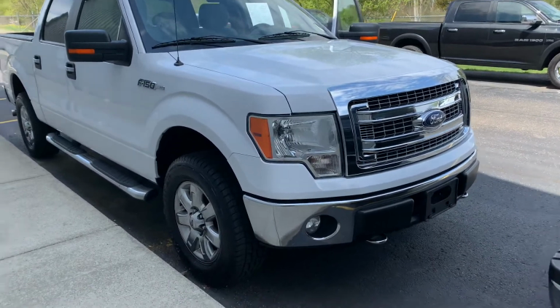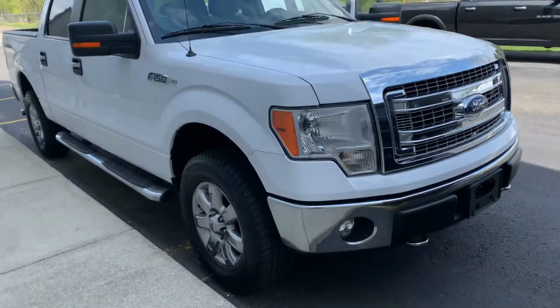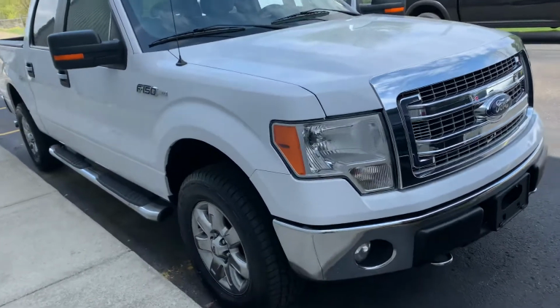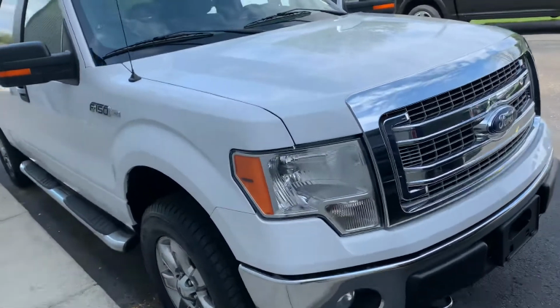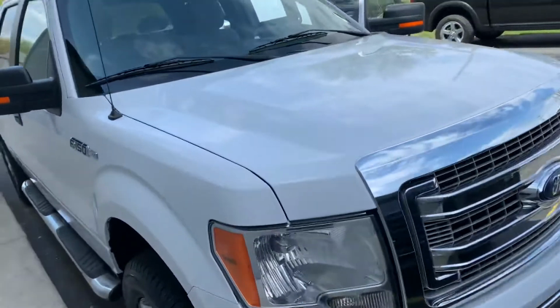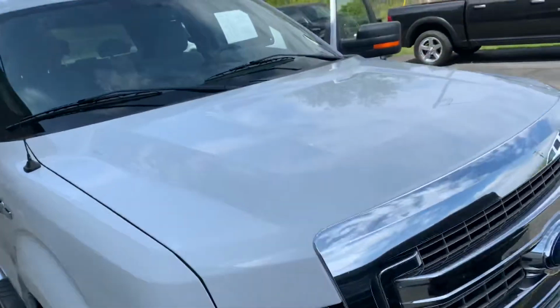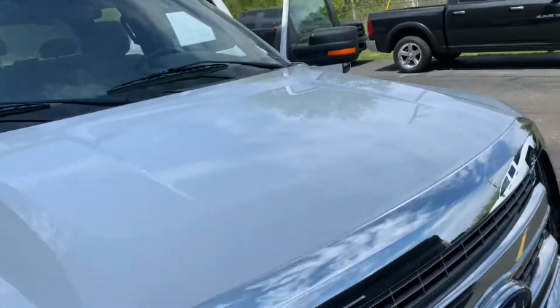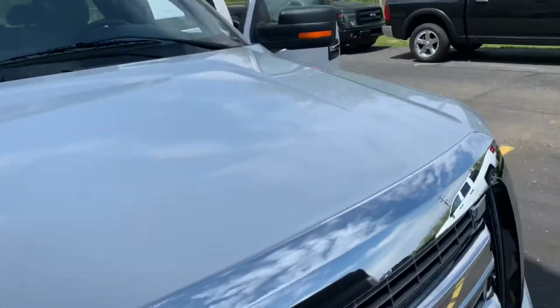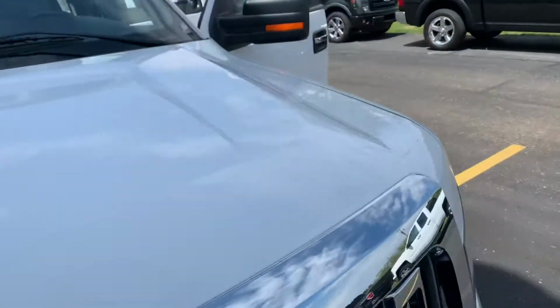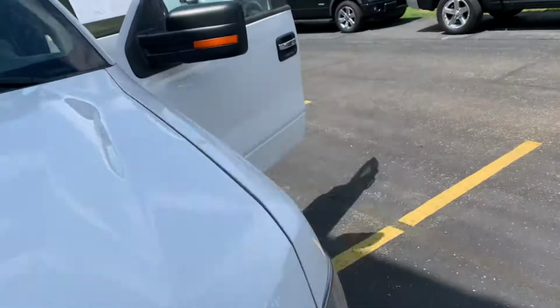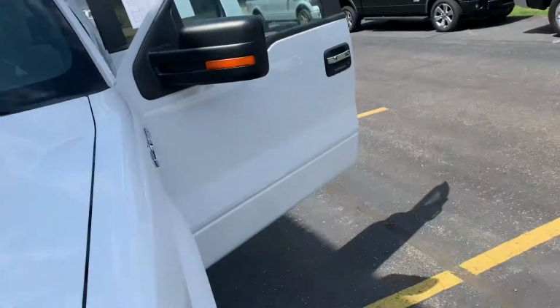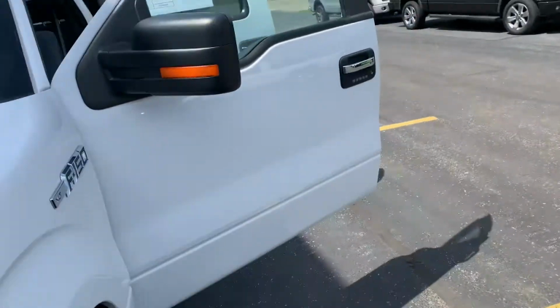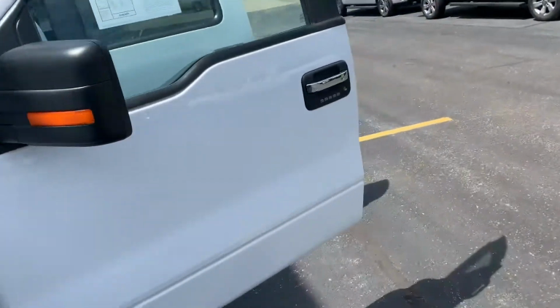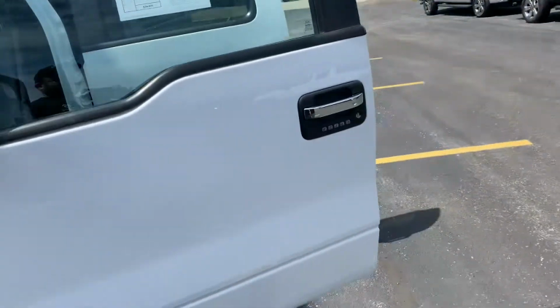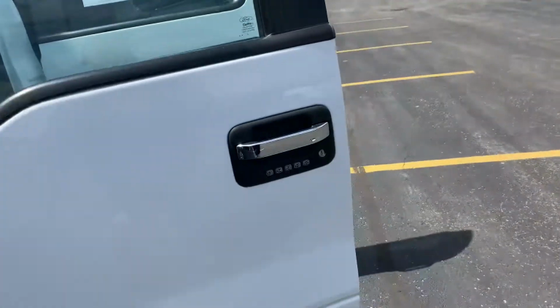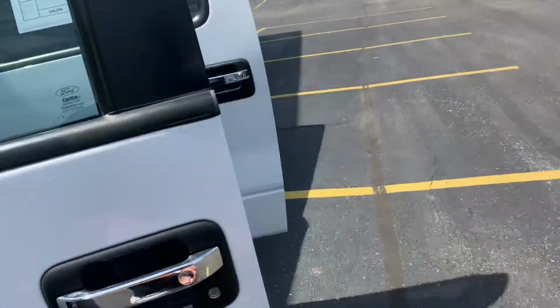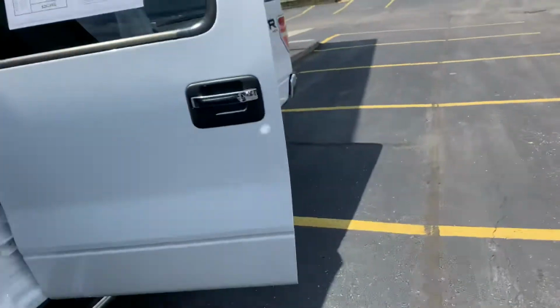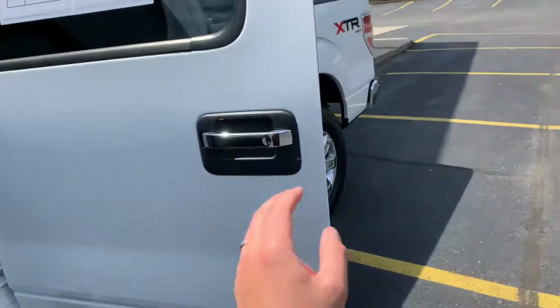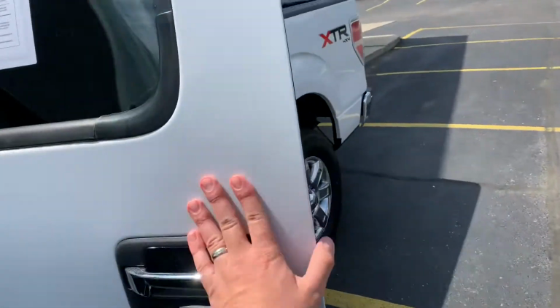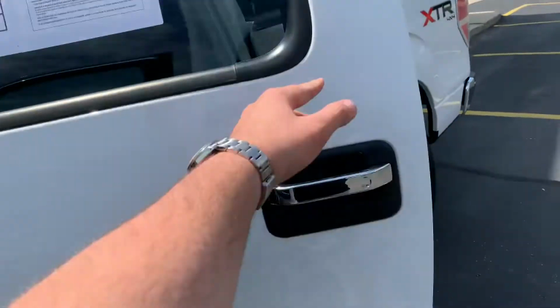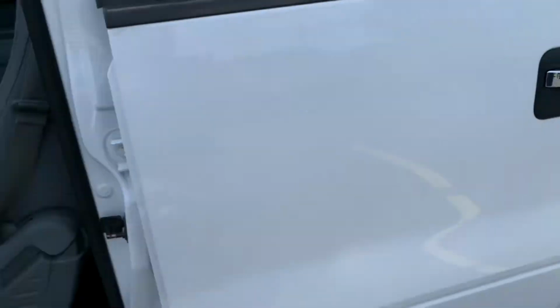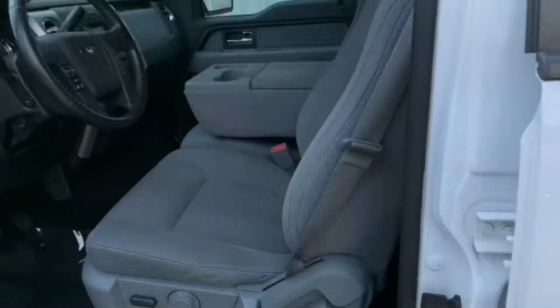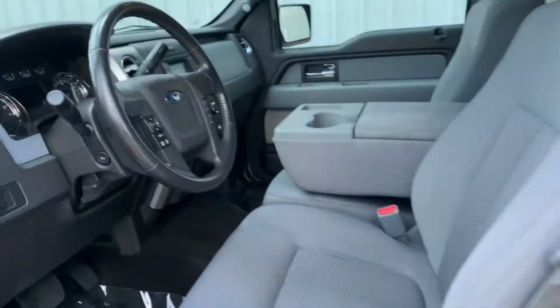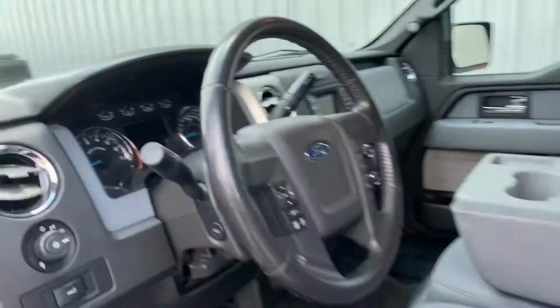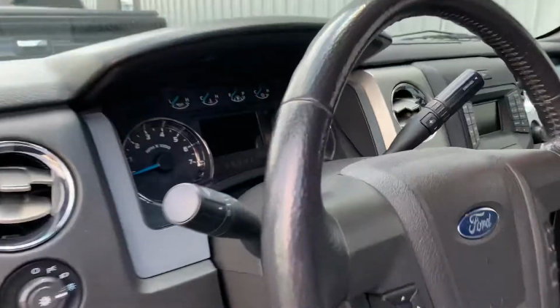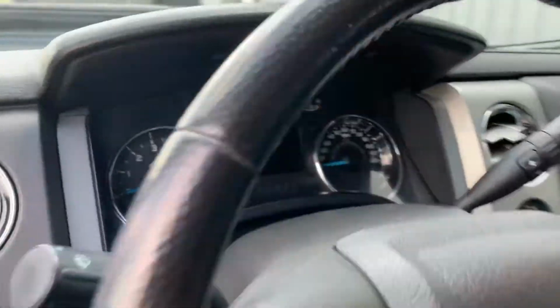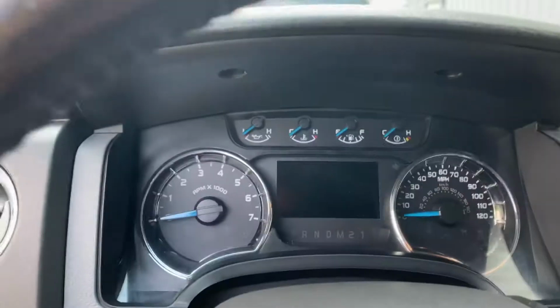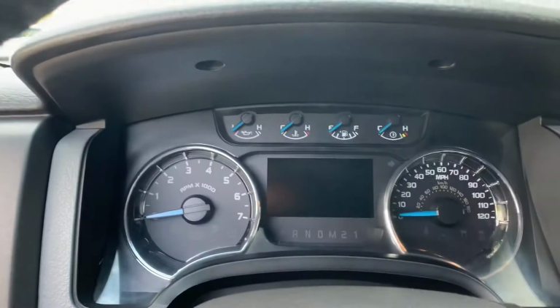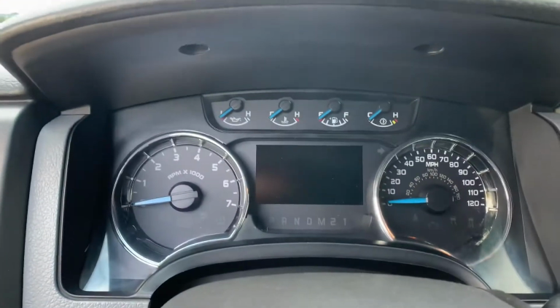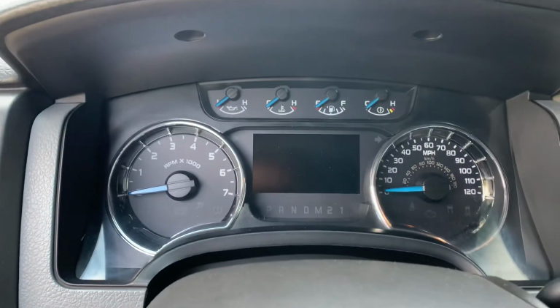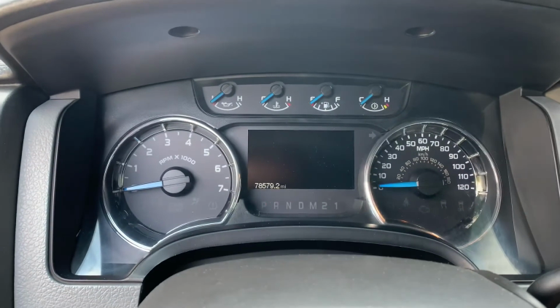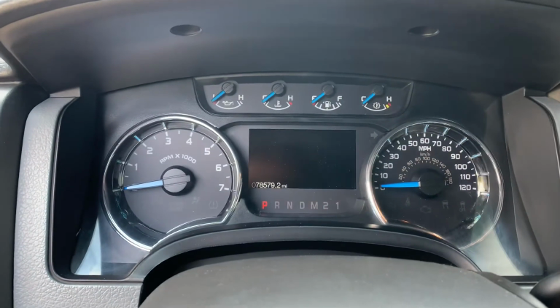New rubber. Look at how clean the bumper is. Truck smells good inside. Let me fire it up, let me show you the miles. $26,995 — where are you going to find those miles? Get the 5-liter.